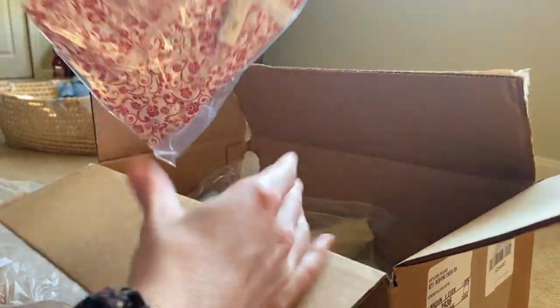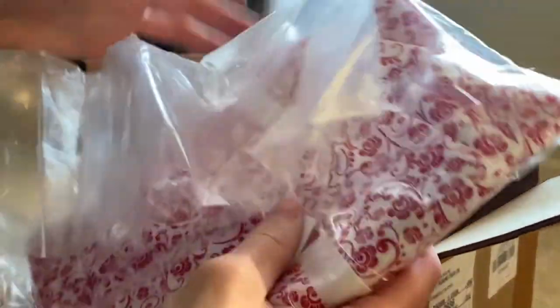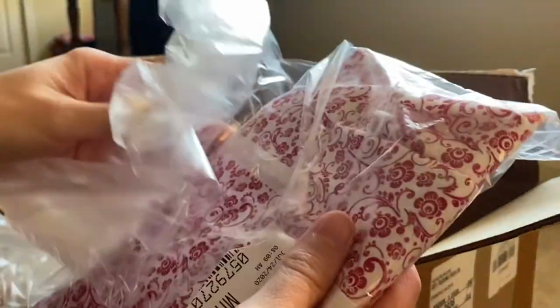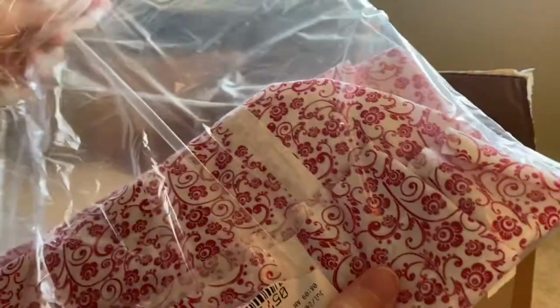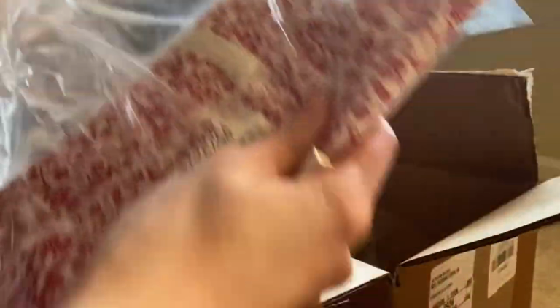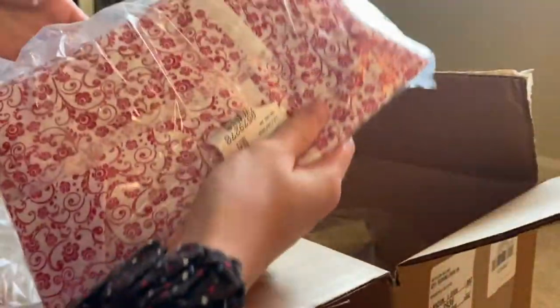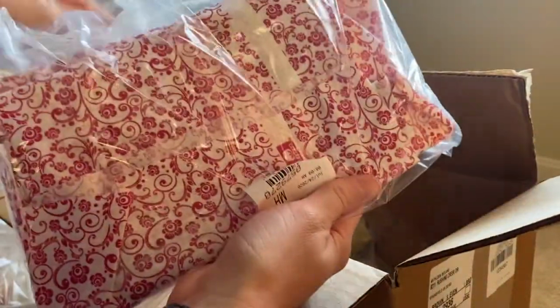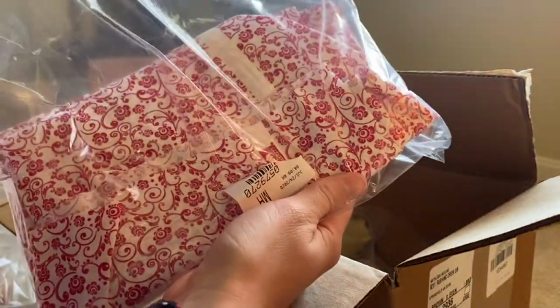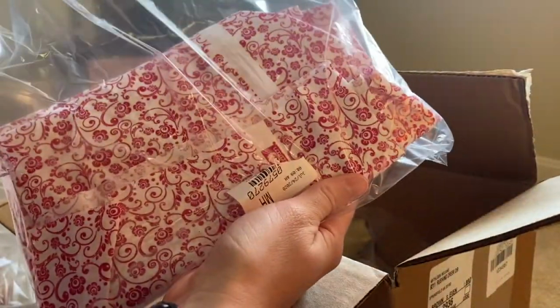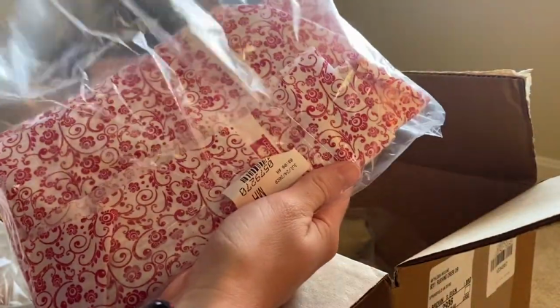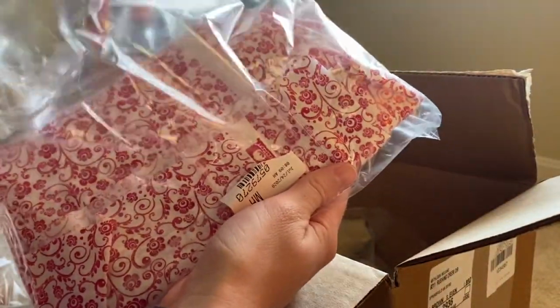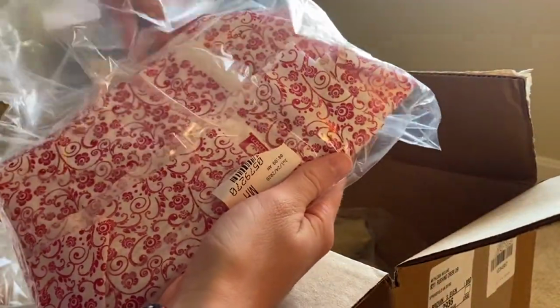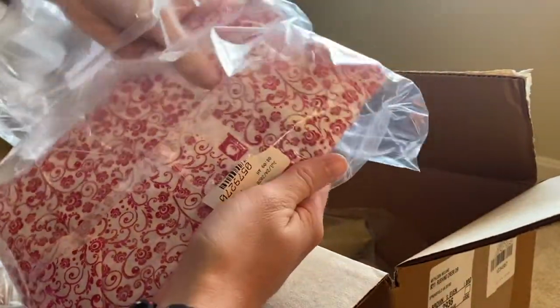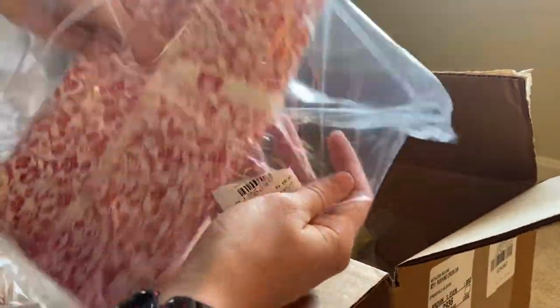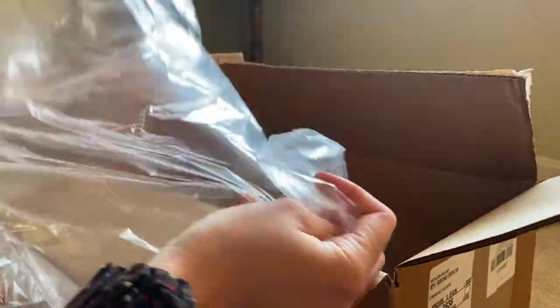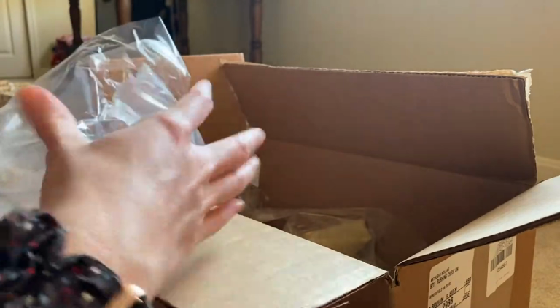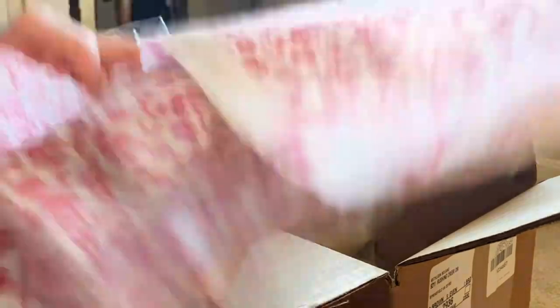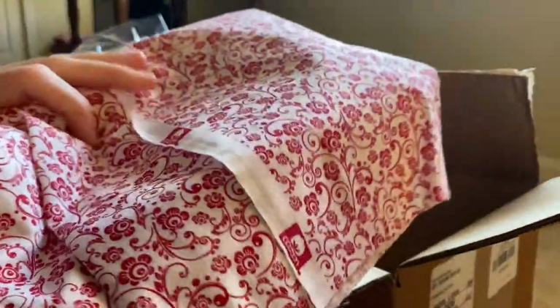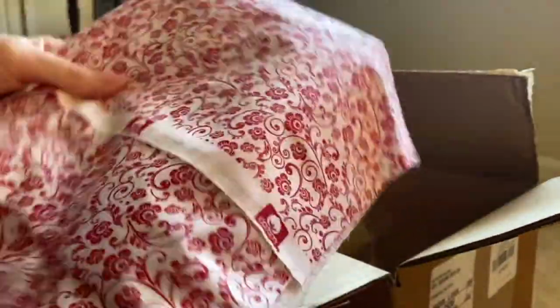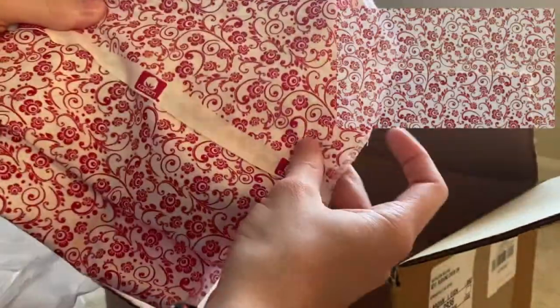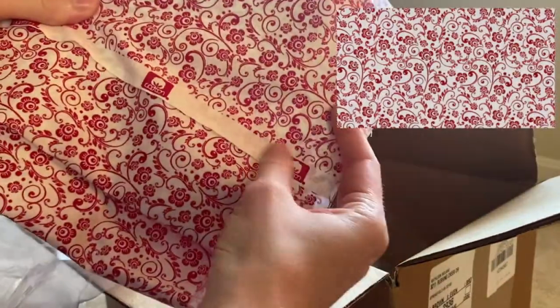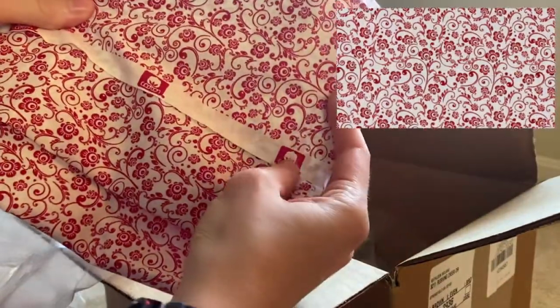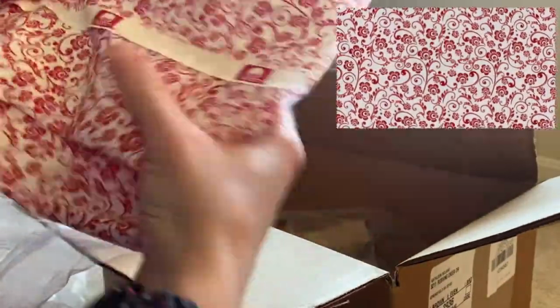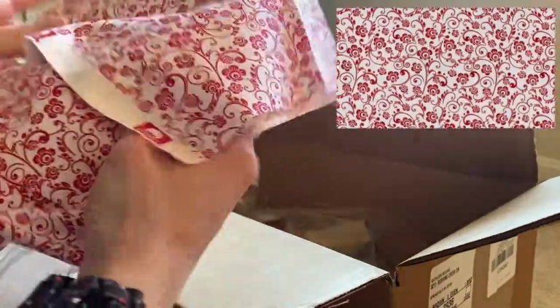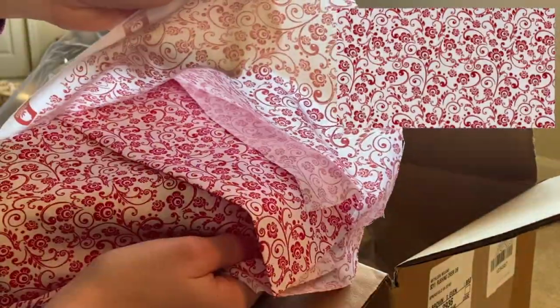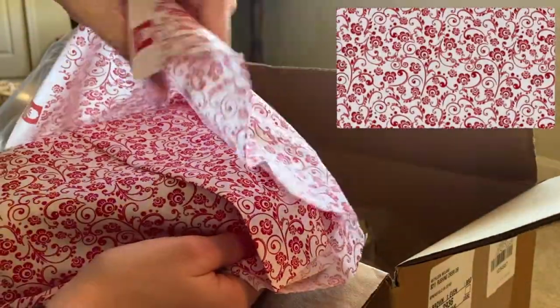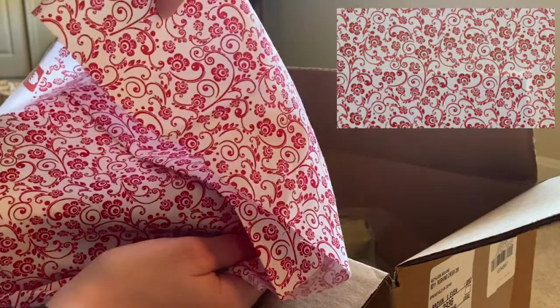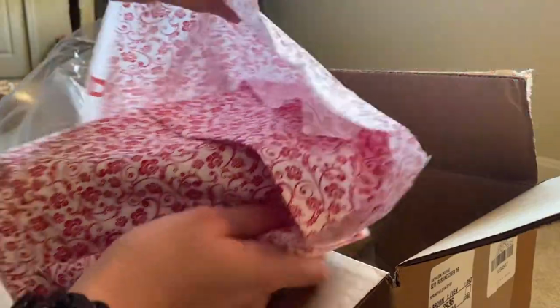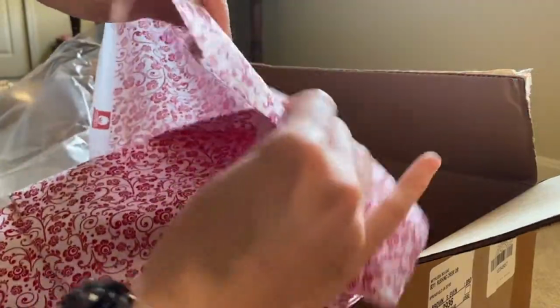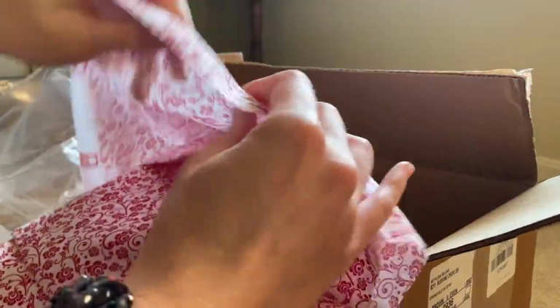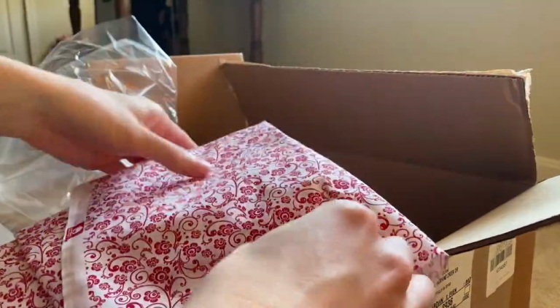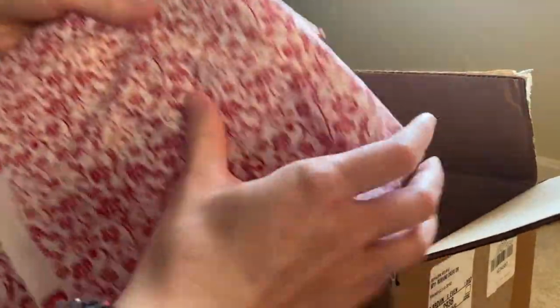Next, I got a really pretty plain white and red floral fabric — this was actually my mom's pick. I really like how you can tell it's full cotton. It's a really nice, sturdy quality, it doesn't feel cheap, and it feels like it's going to work really well.